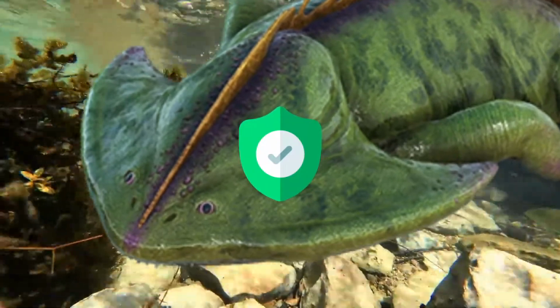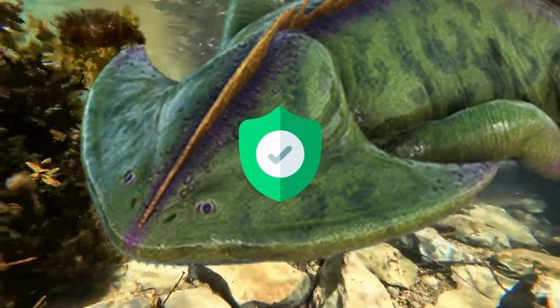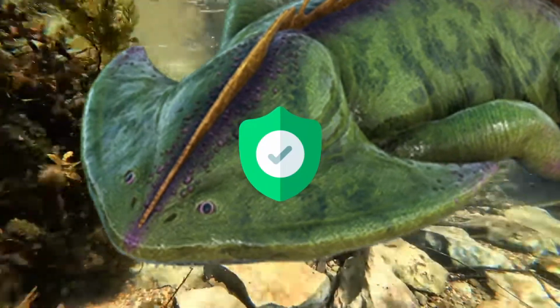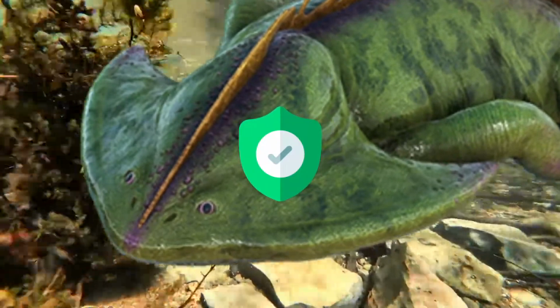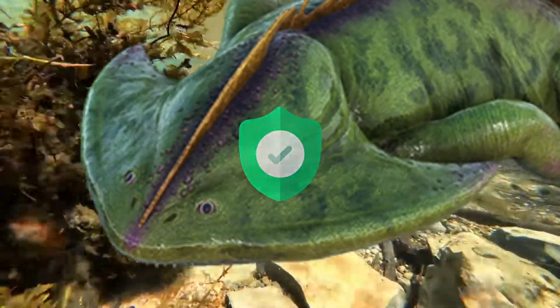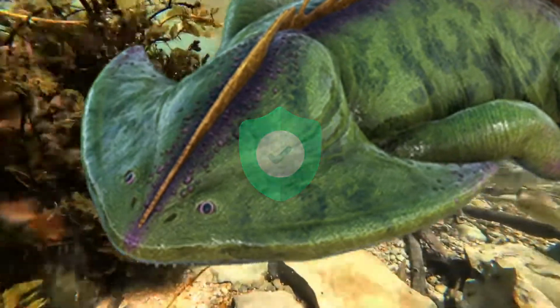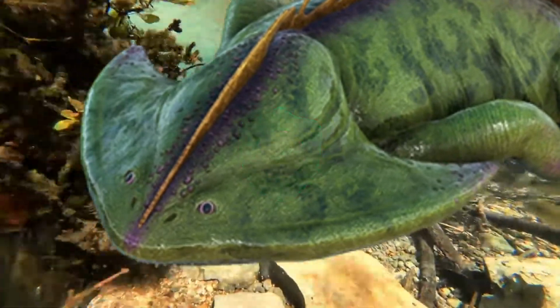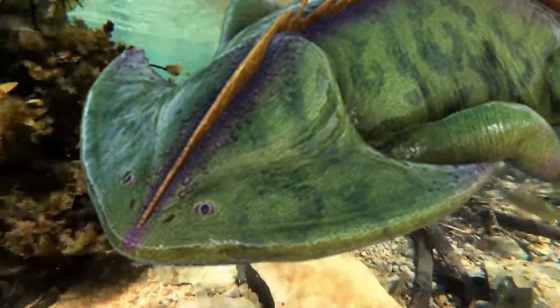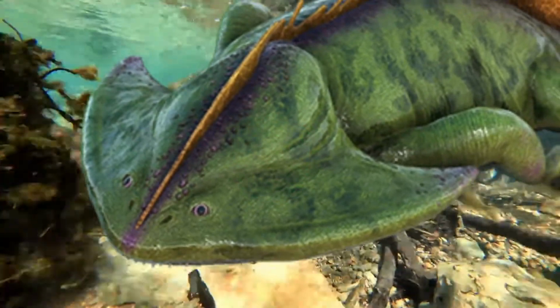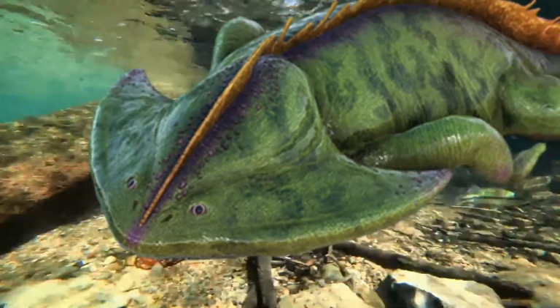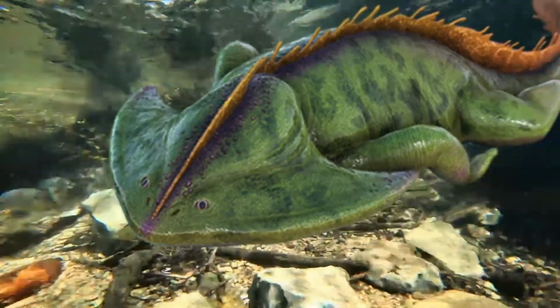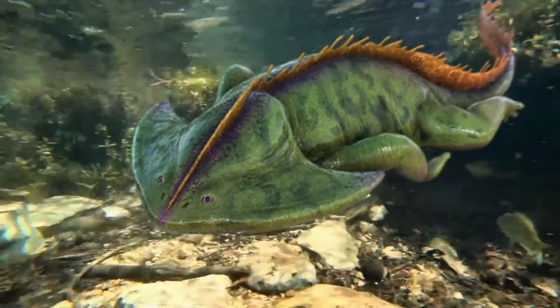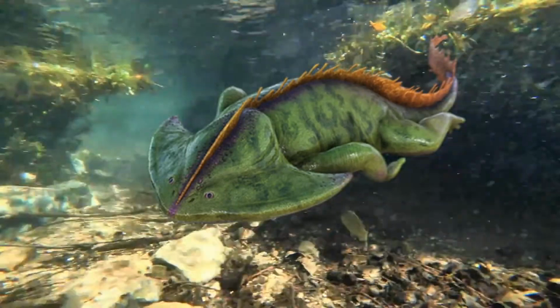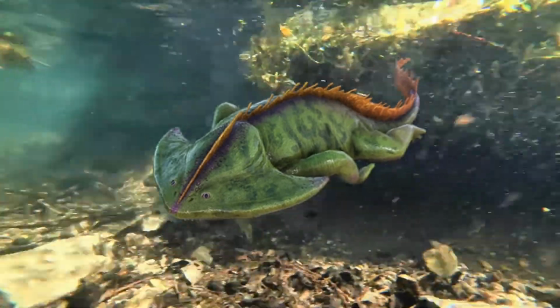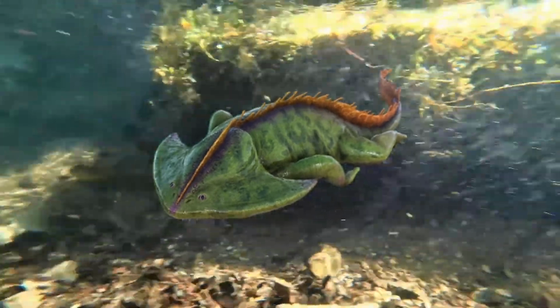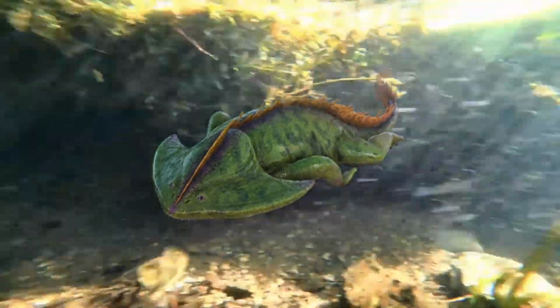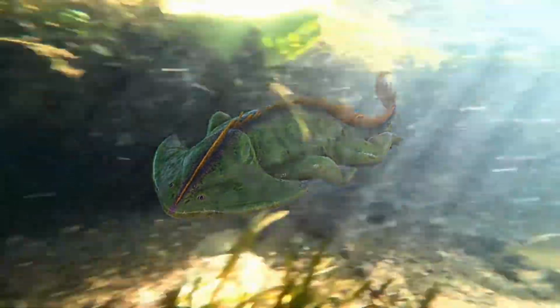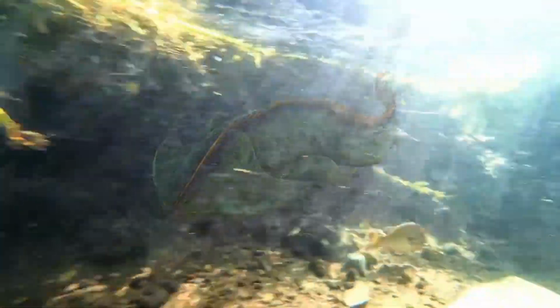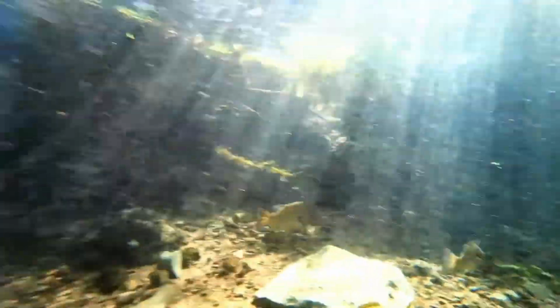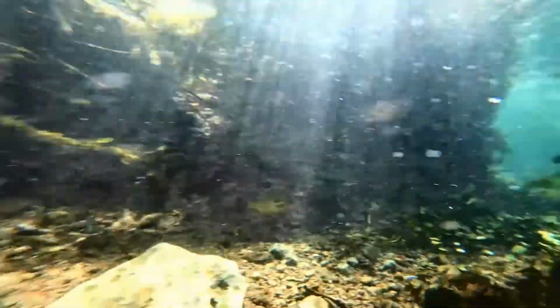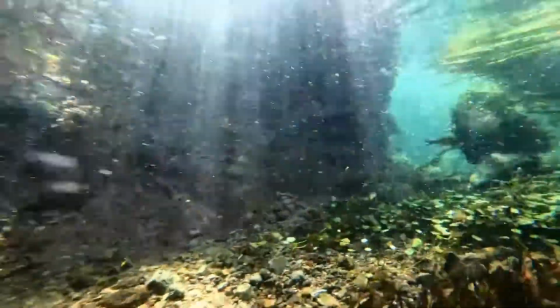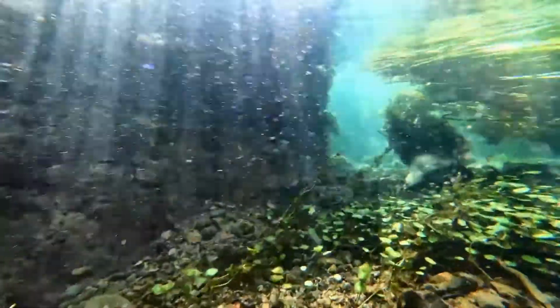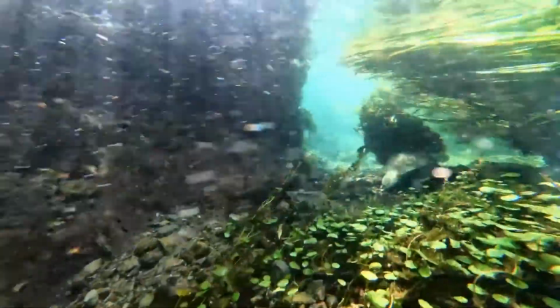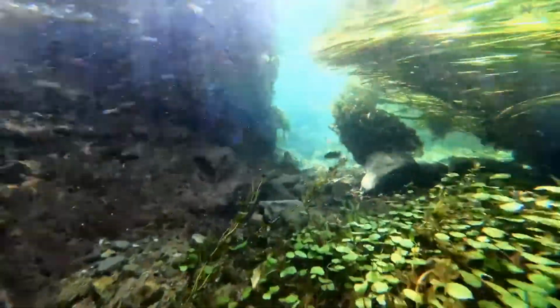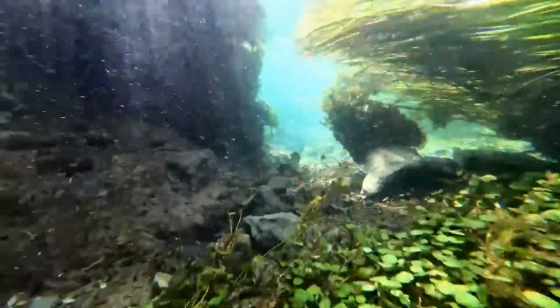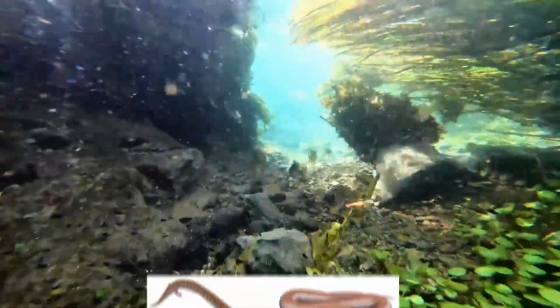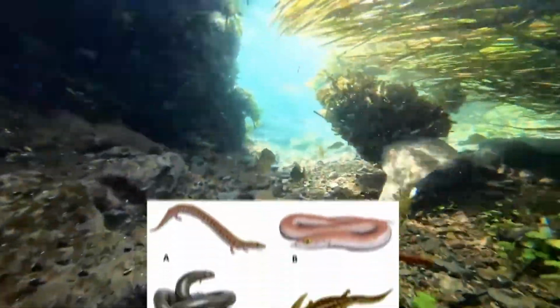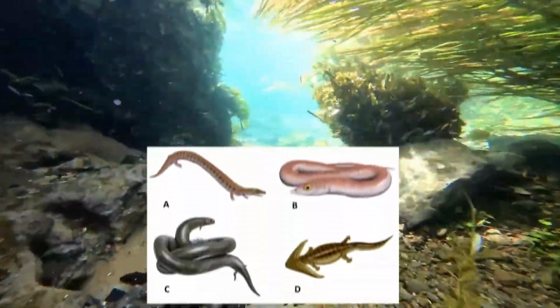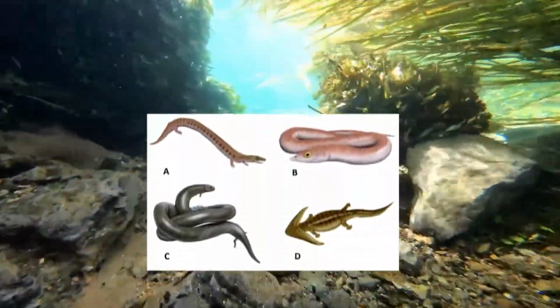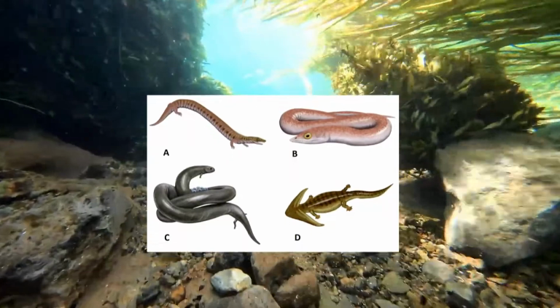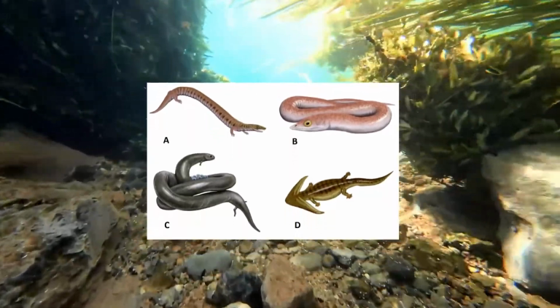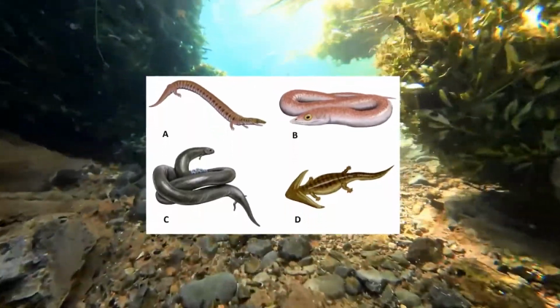Also, because they made the head seem large, this might have frightened some predators away. It was a lepospondyl amphibian with a distinctive boomerang-shaped skull.